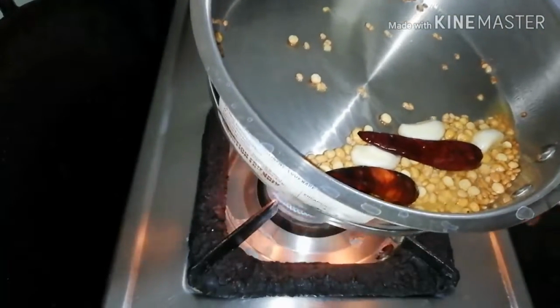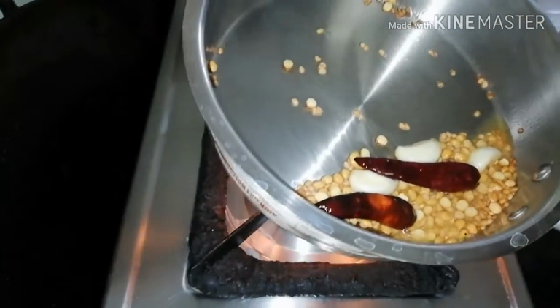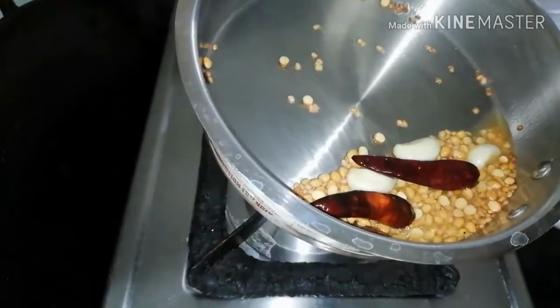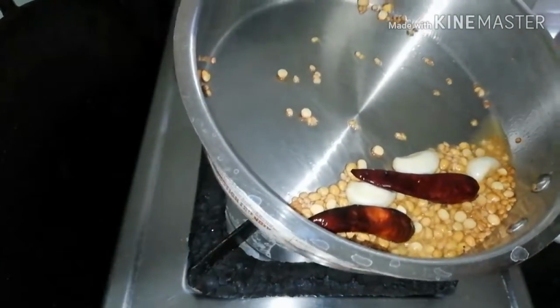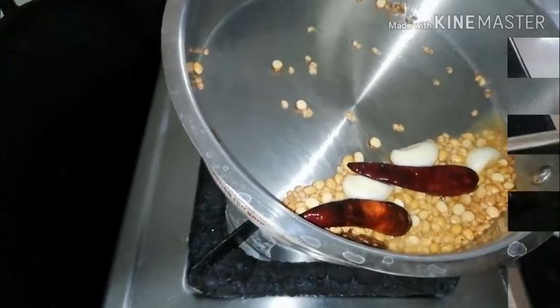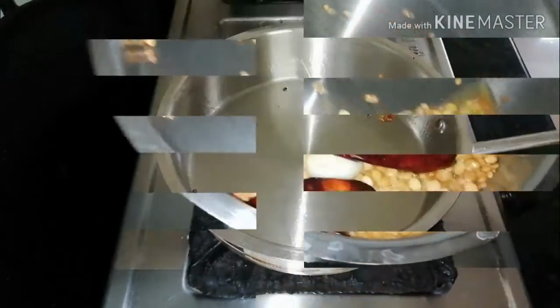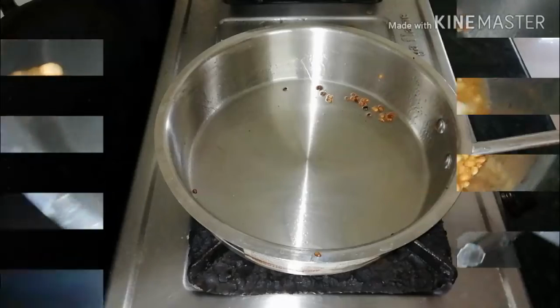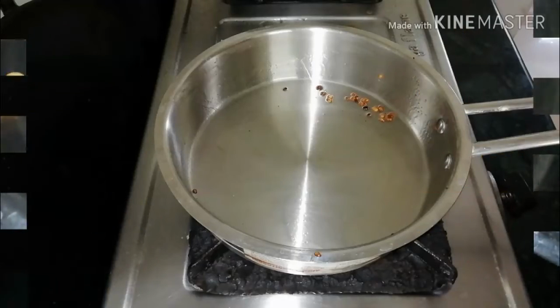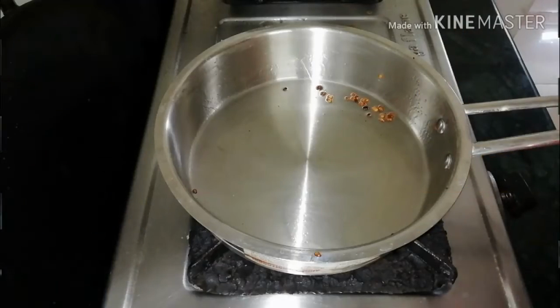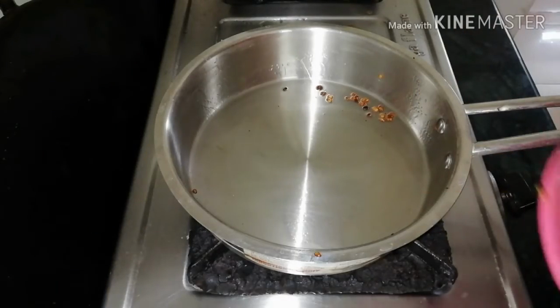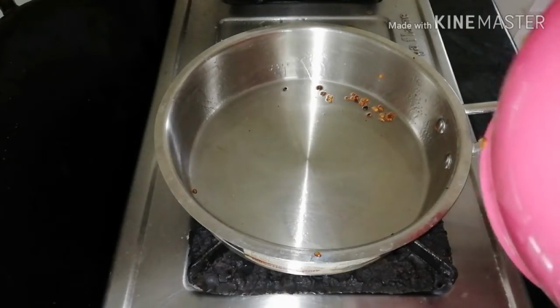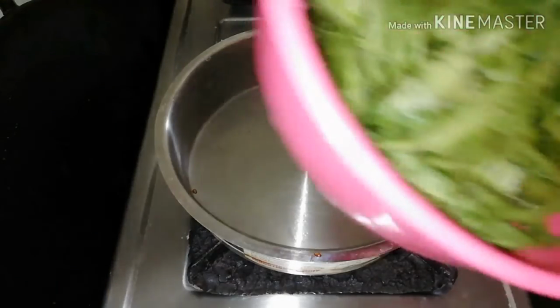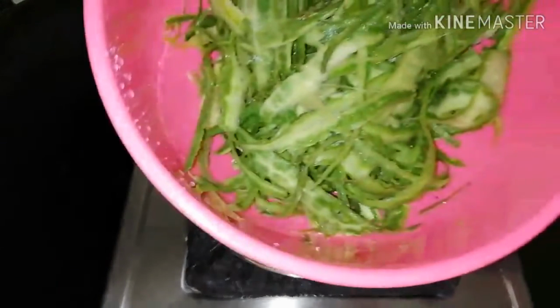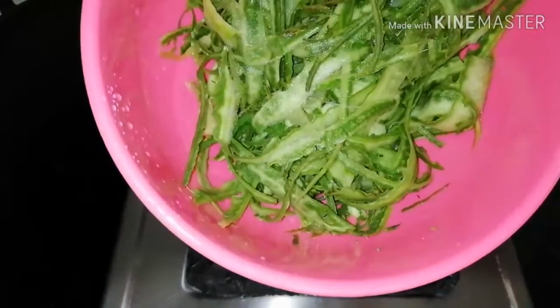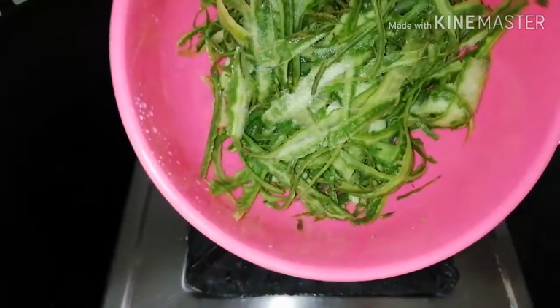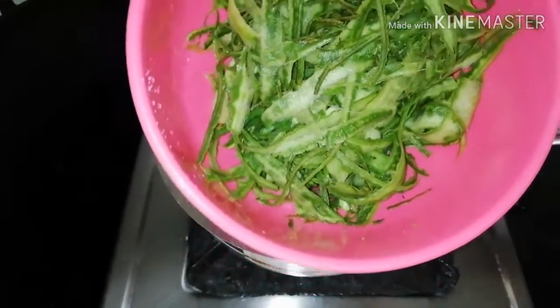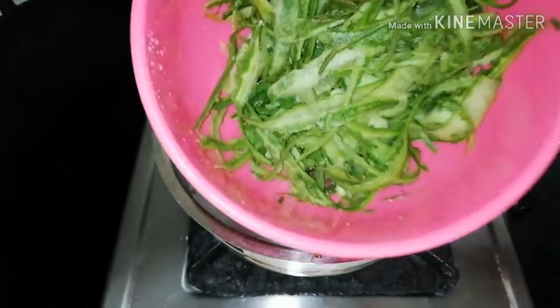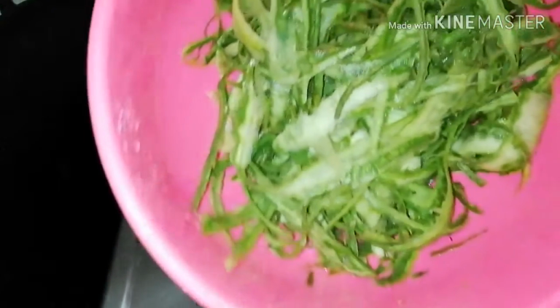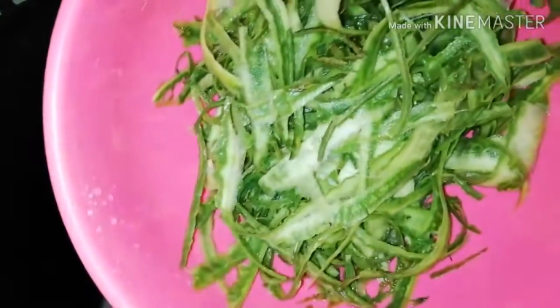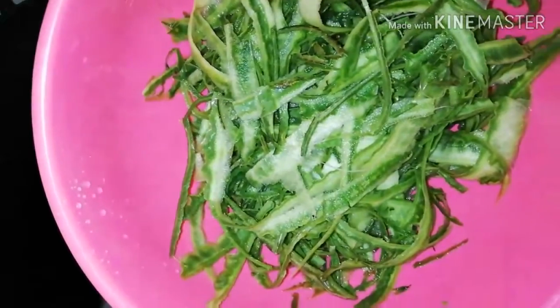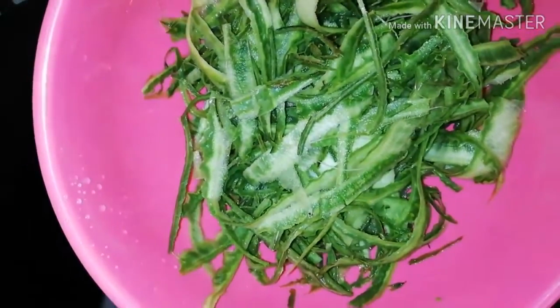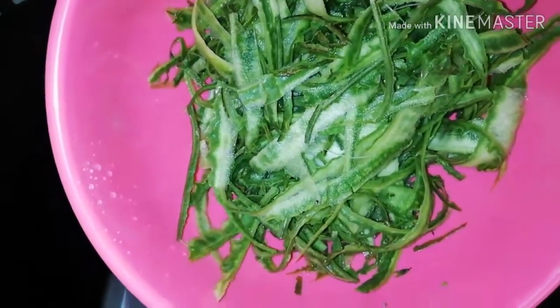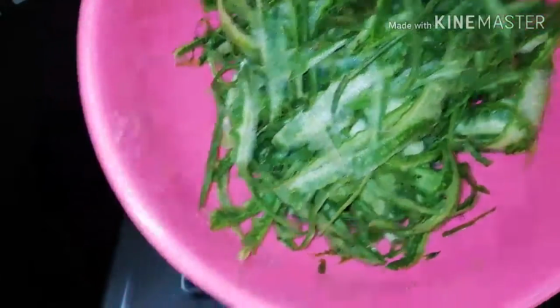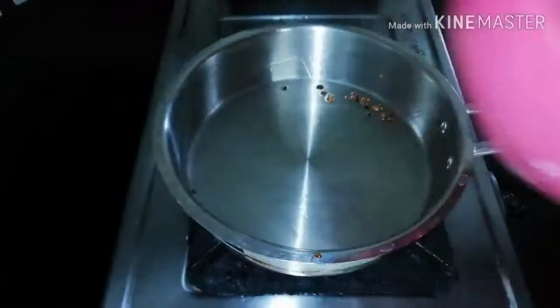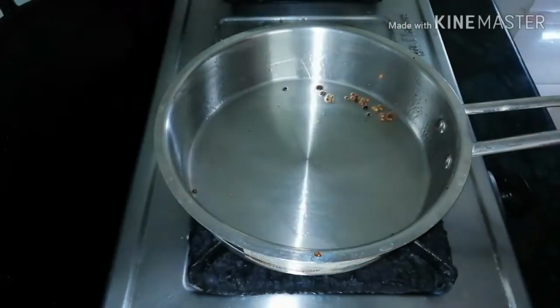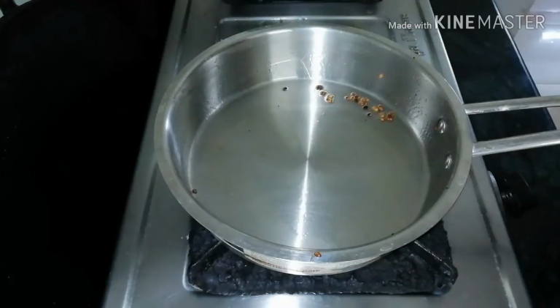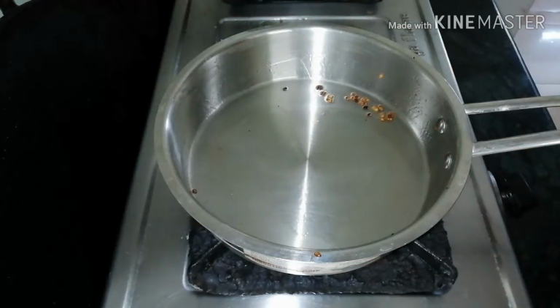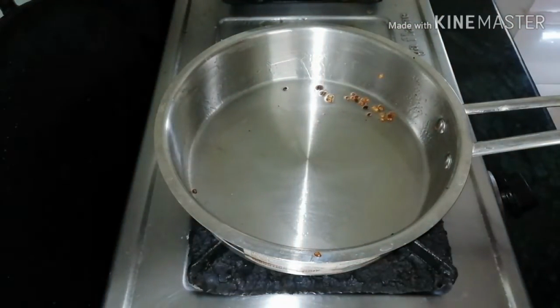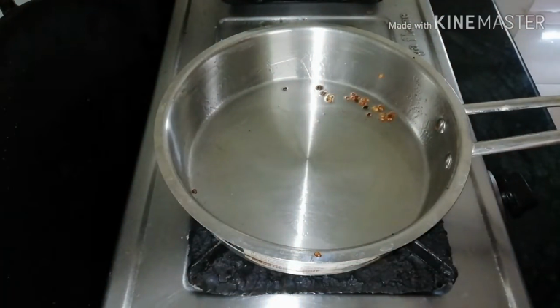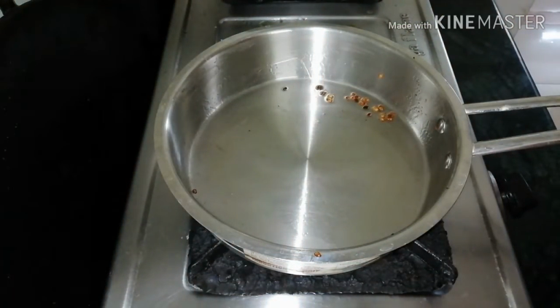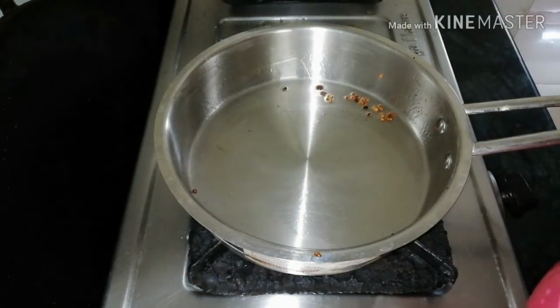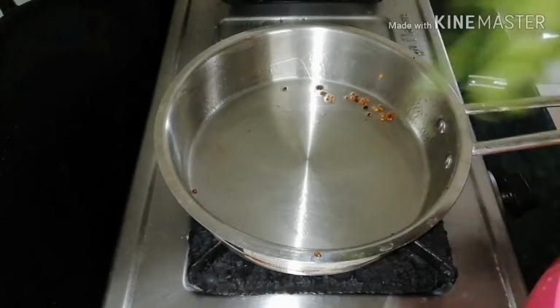This is a plate. This is the pan — the pan is added to the pan.